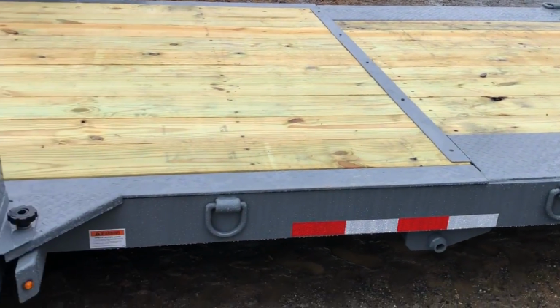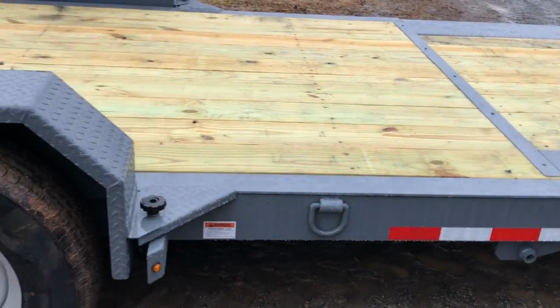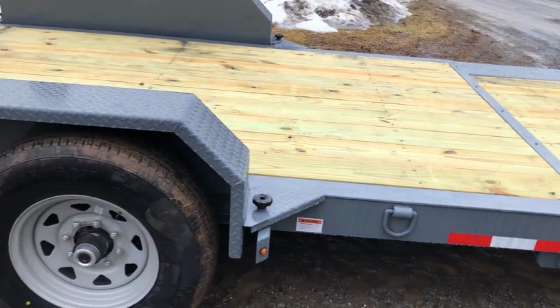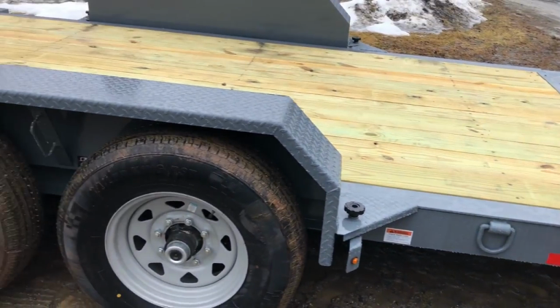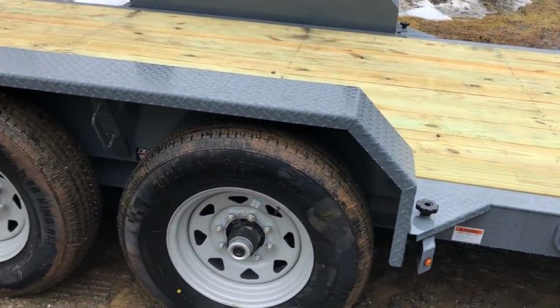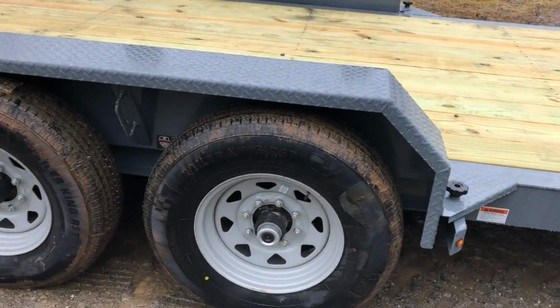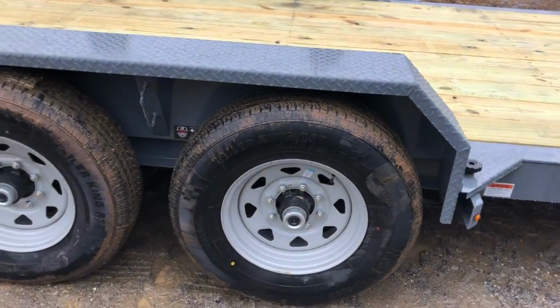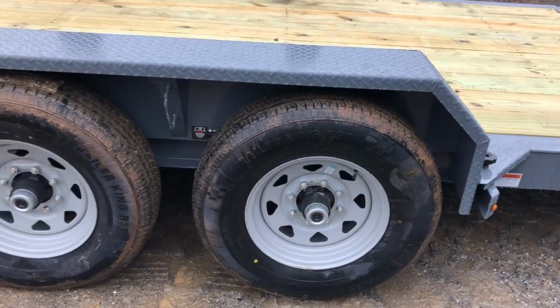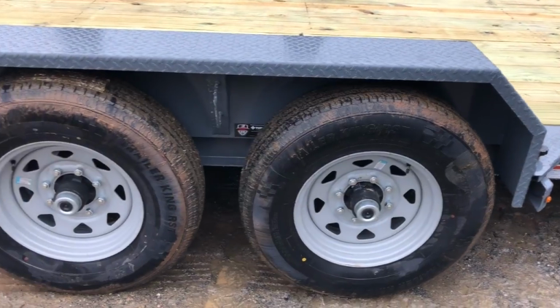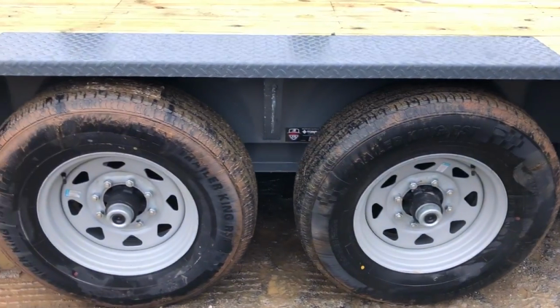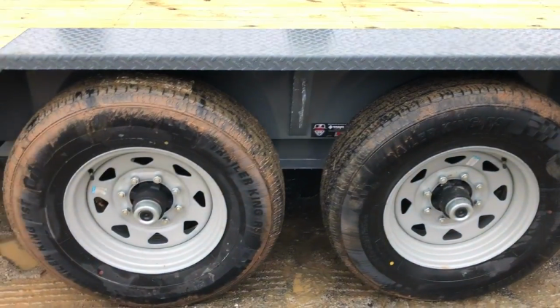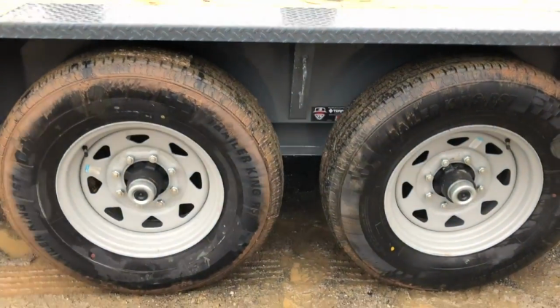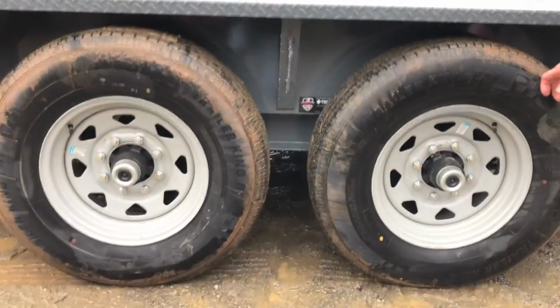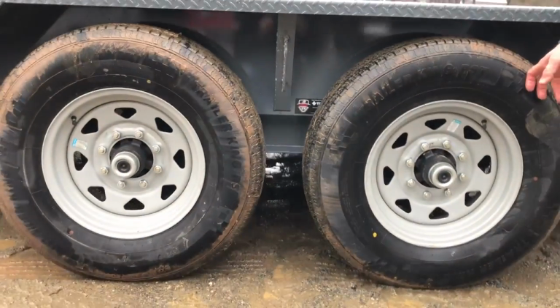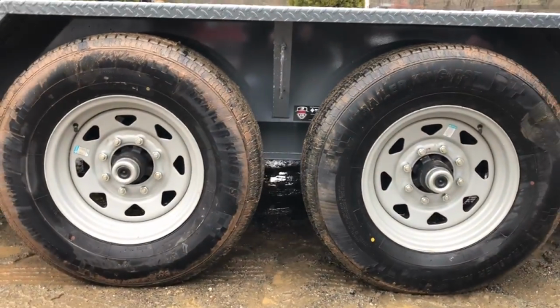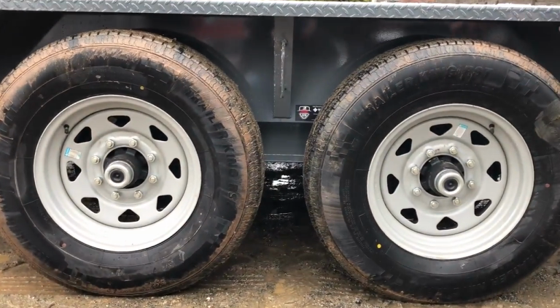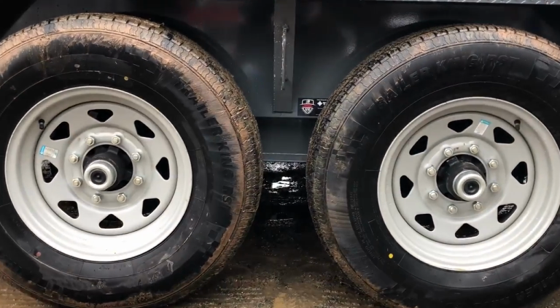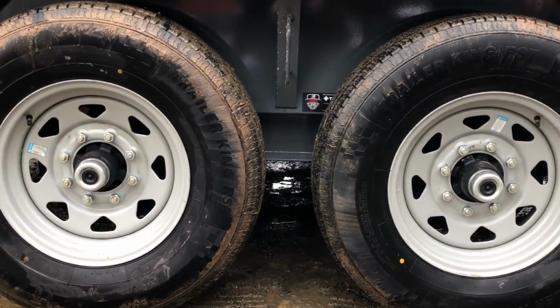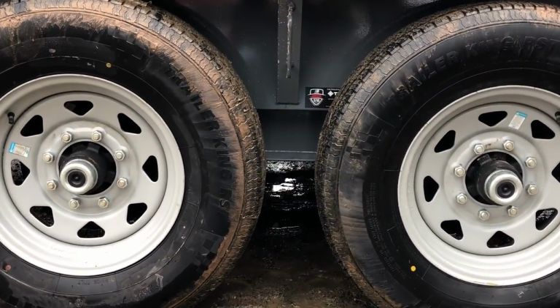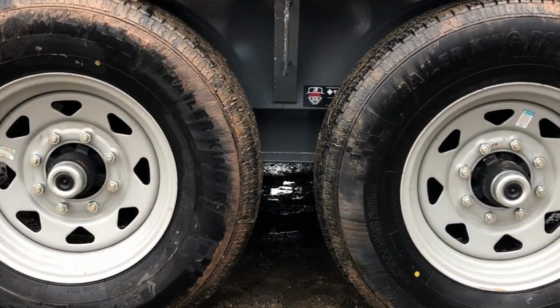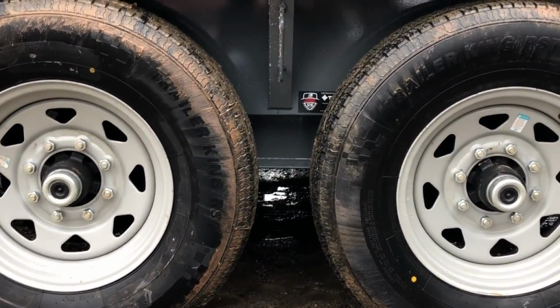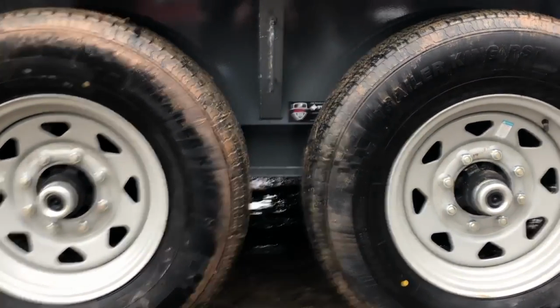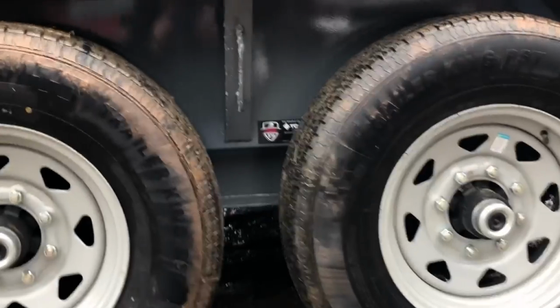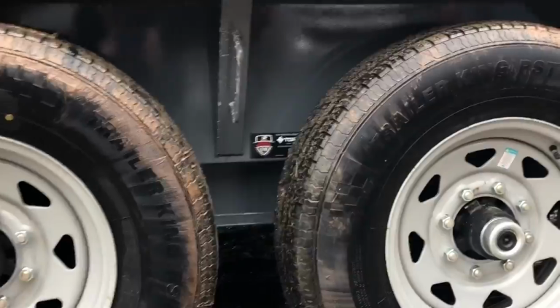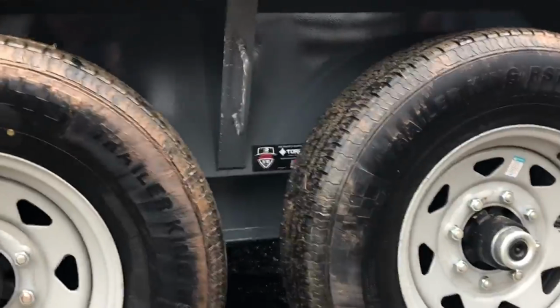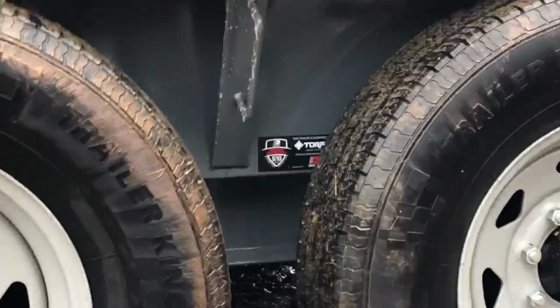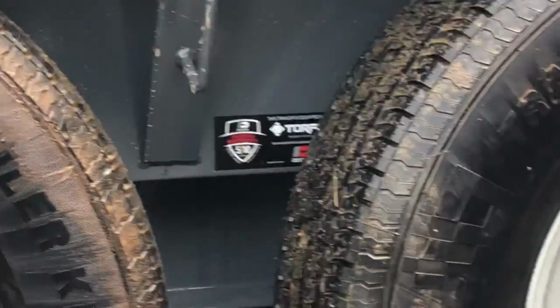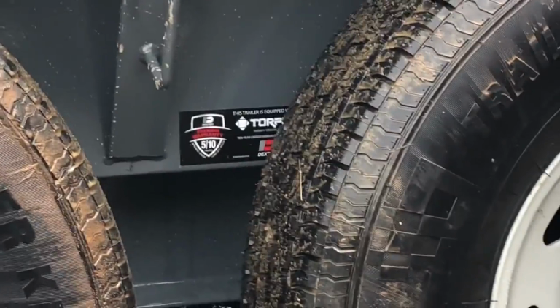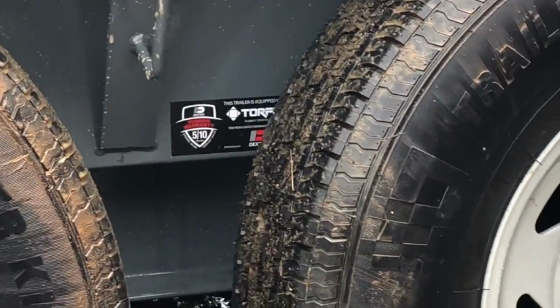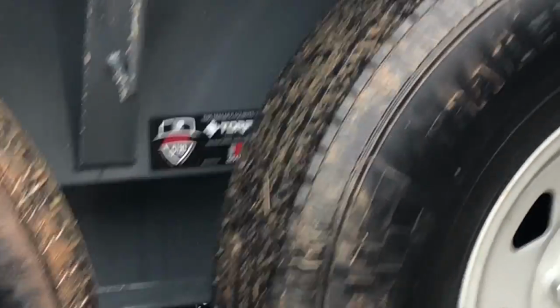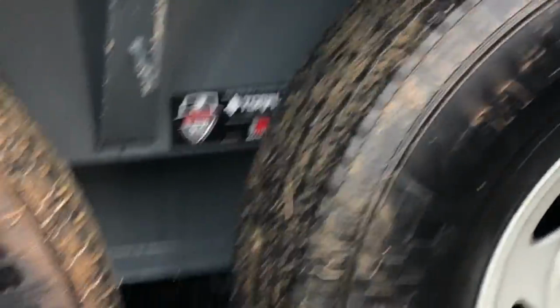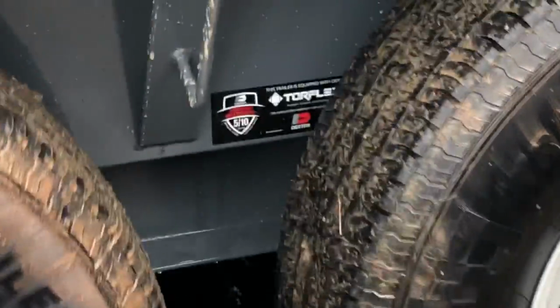This trailer has Easy Lube Dexter axles, radial tires, and the axles on this trailer are torsion suspension — unlike all the other manufacturers making this type of trailer.